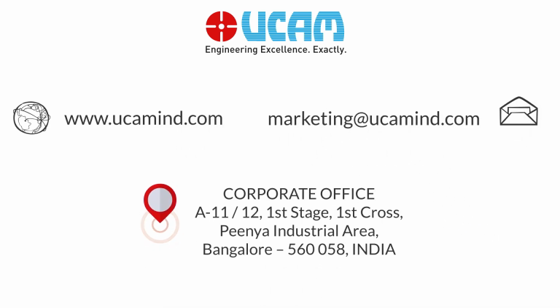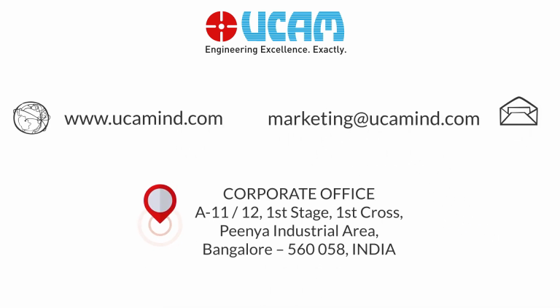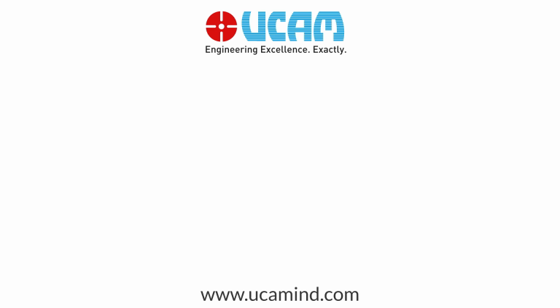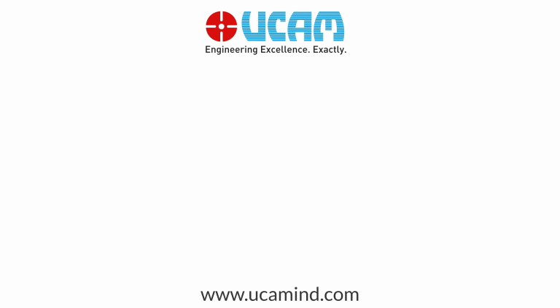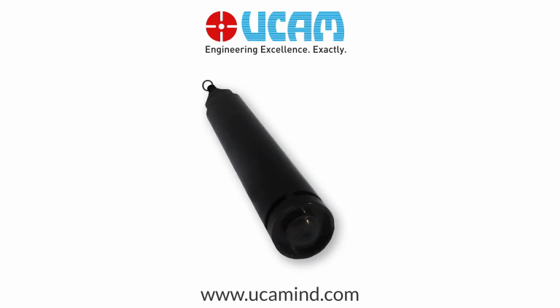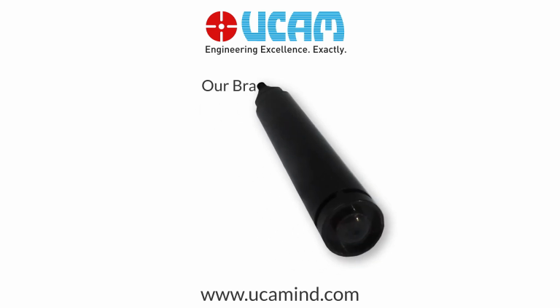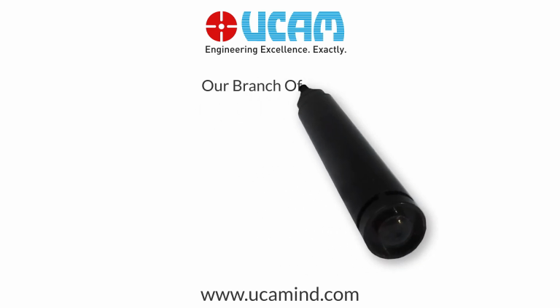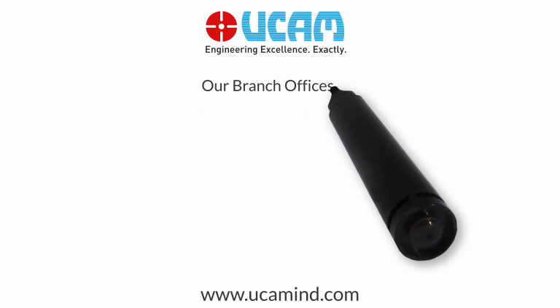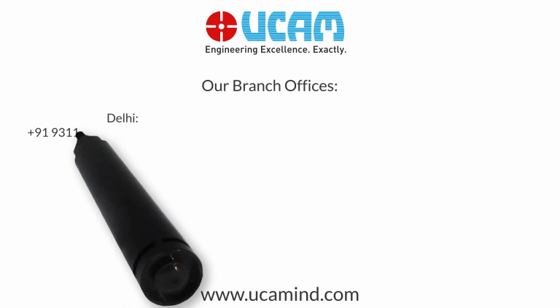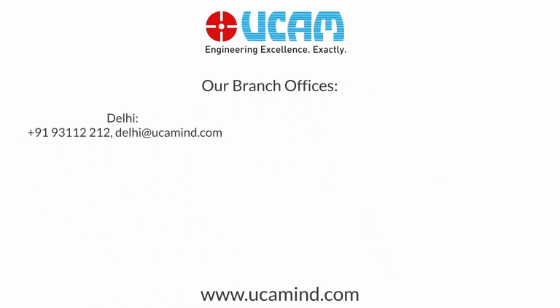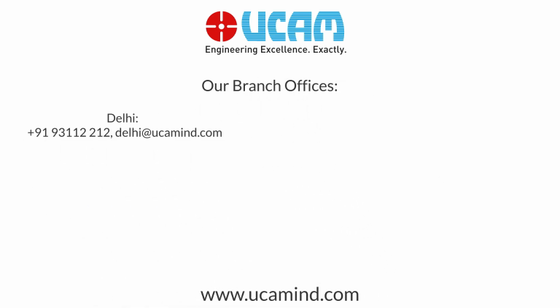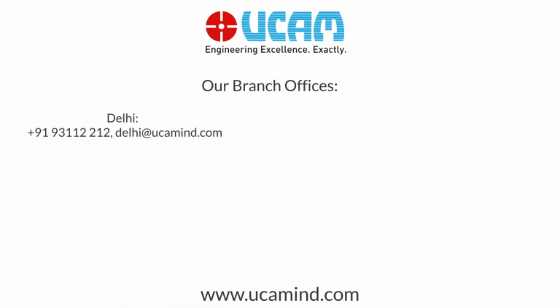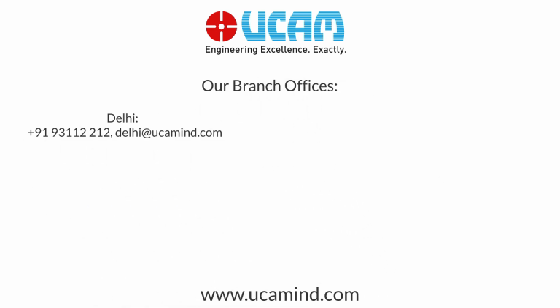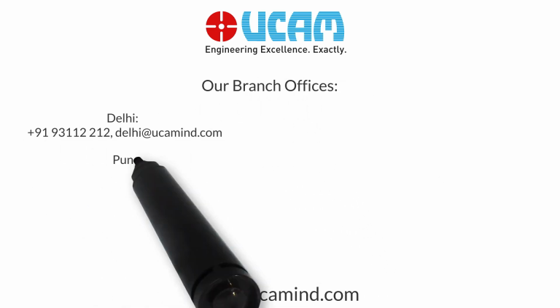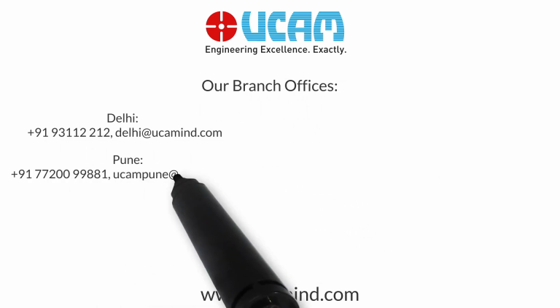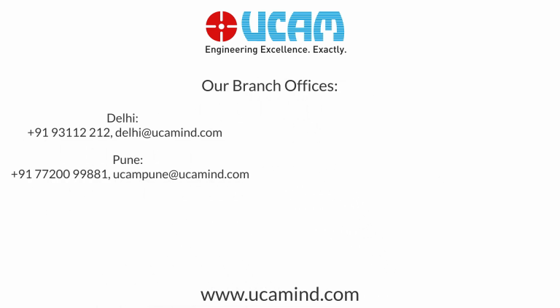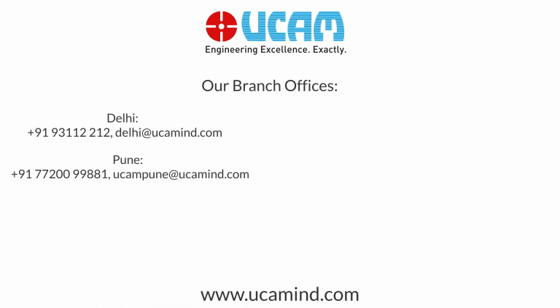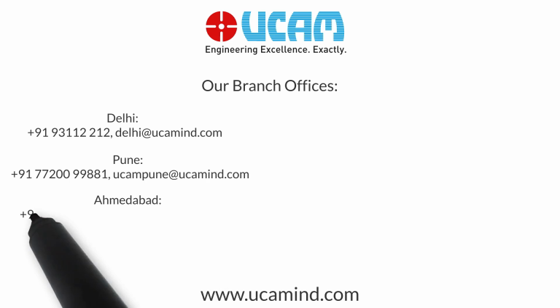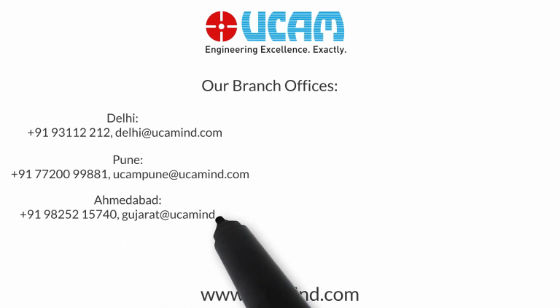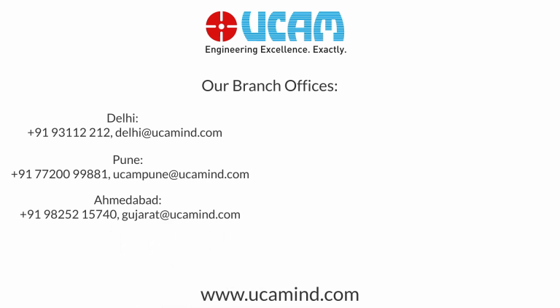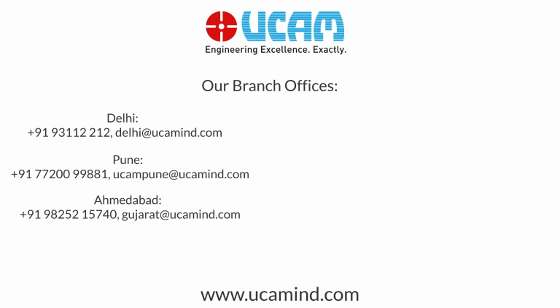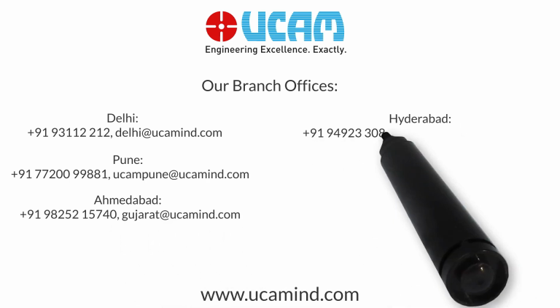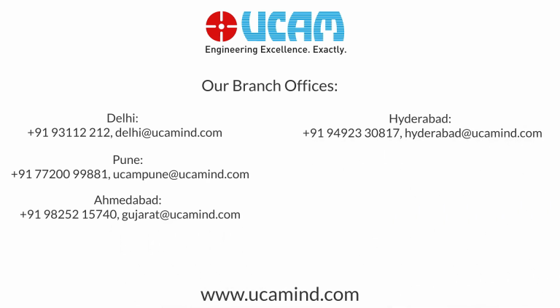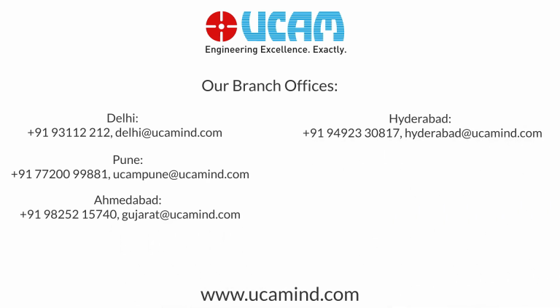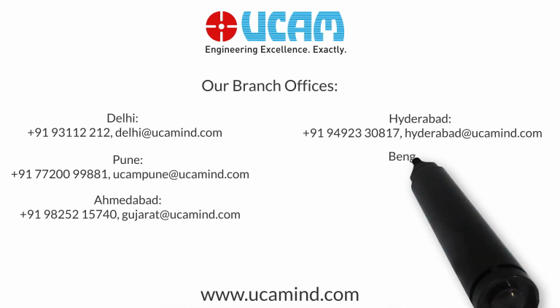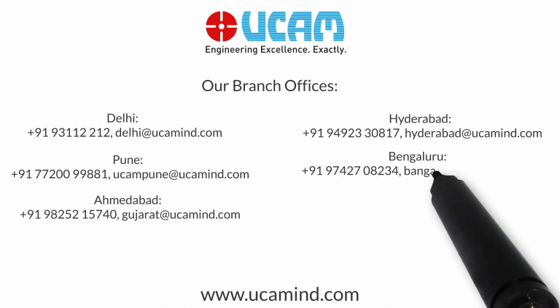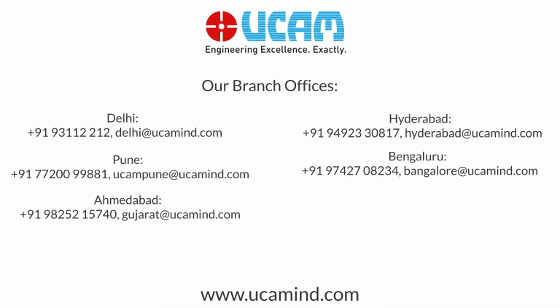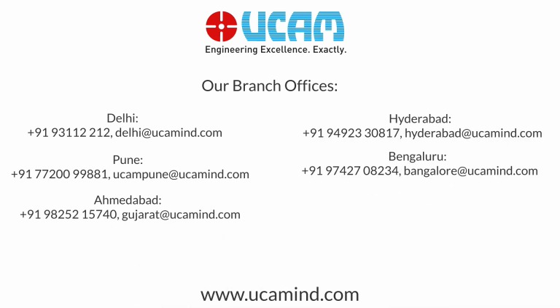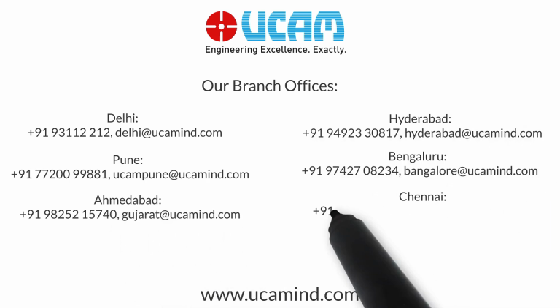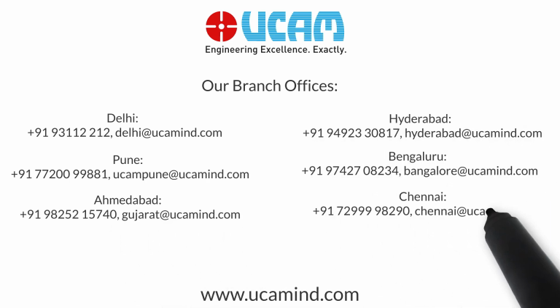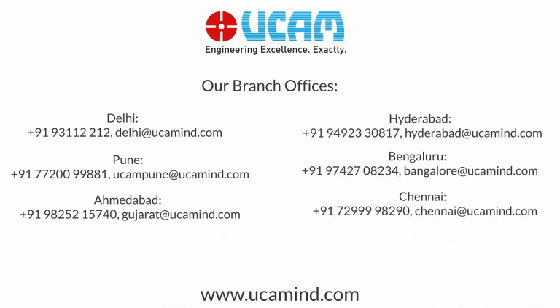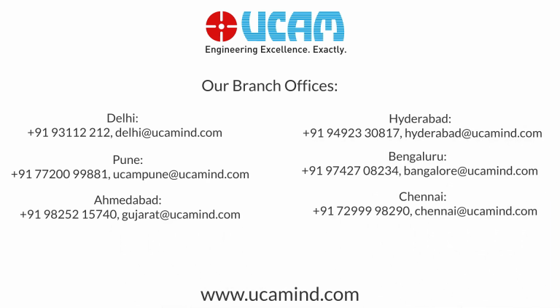Our branches: Delhi, Poni, Ahmedabad, Hyderabad, Bengaluru, Chennai.